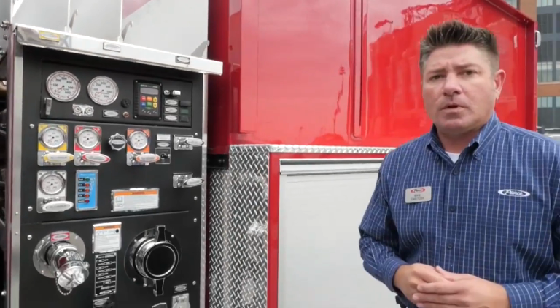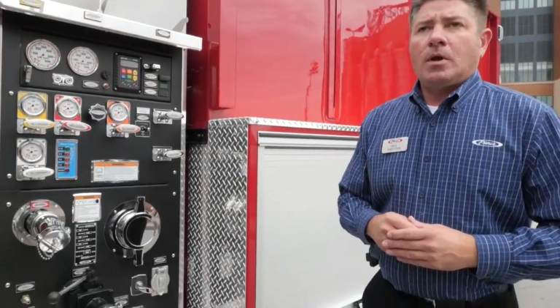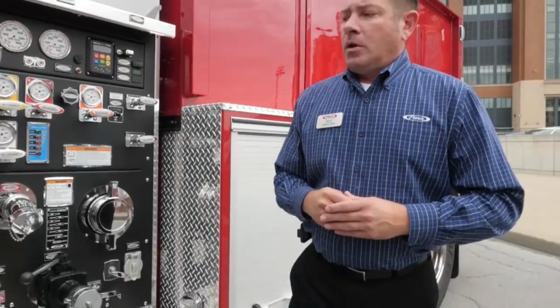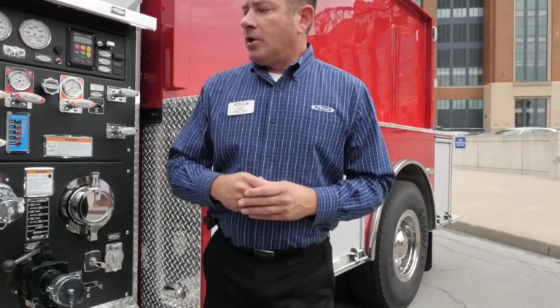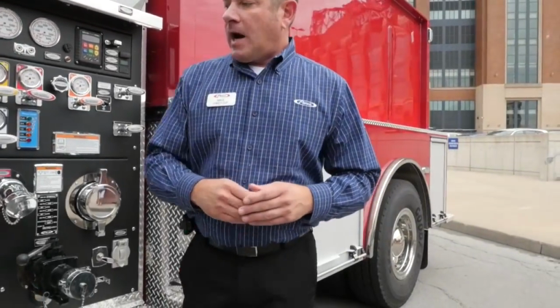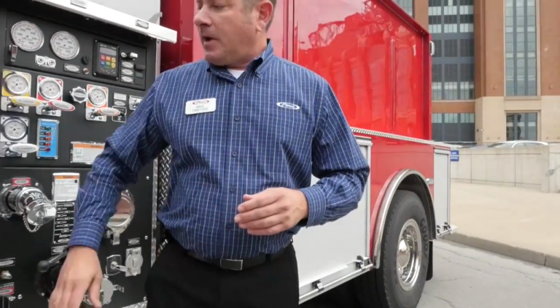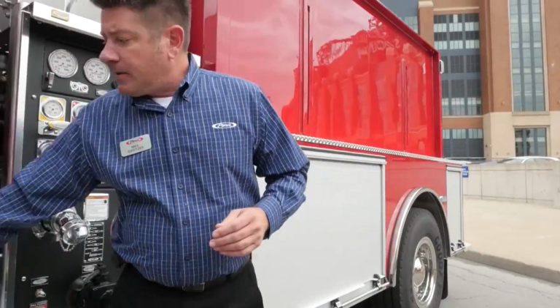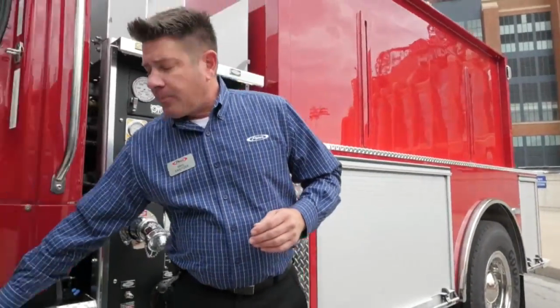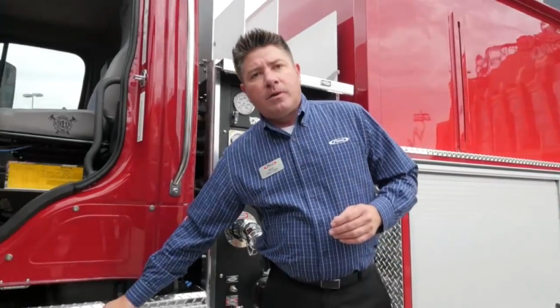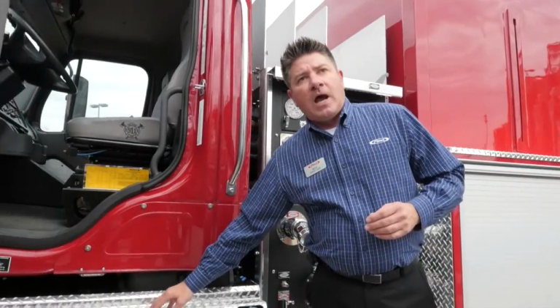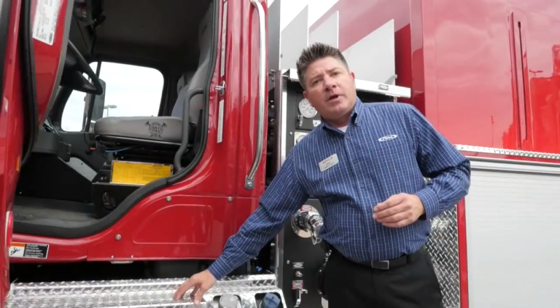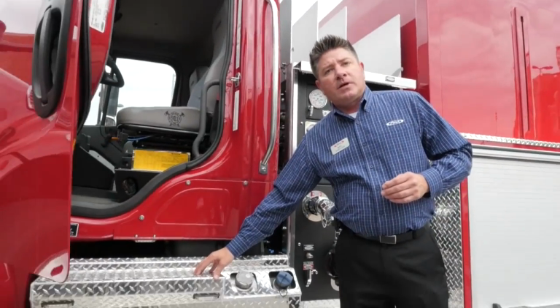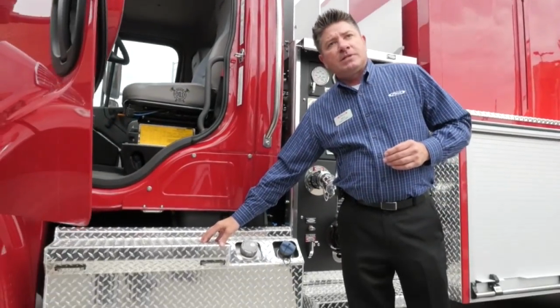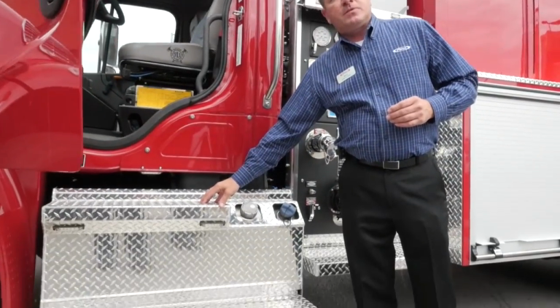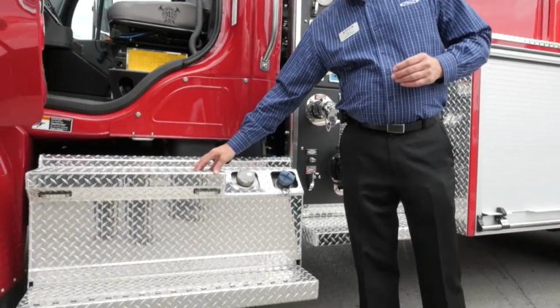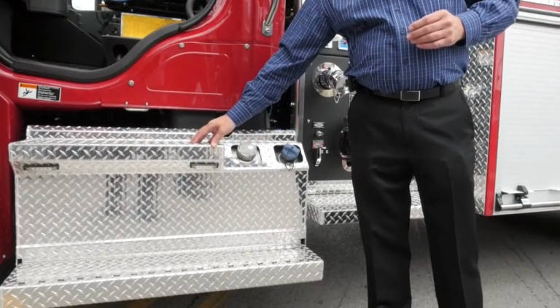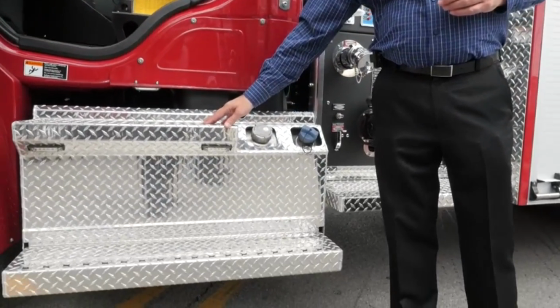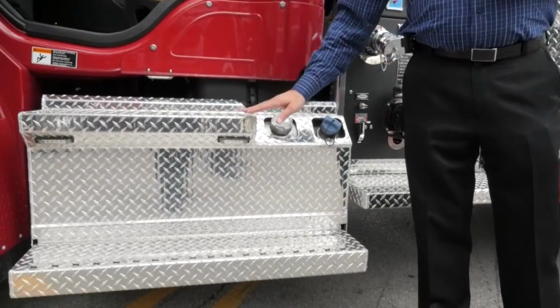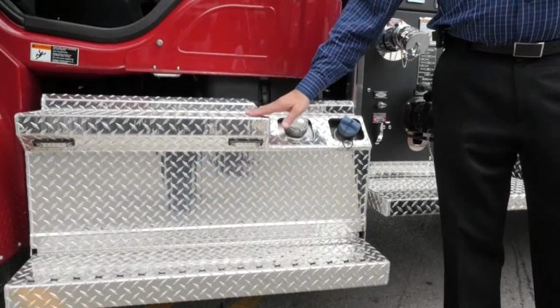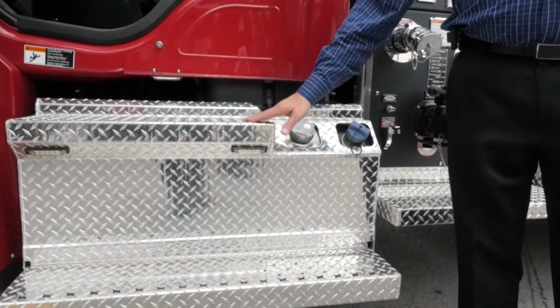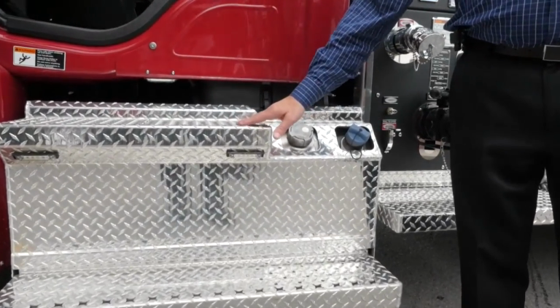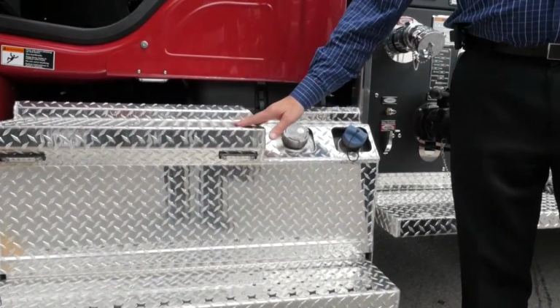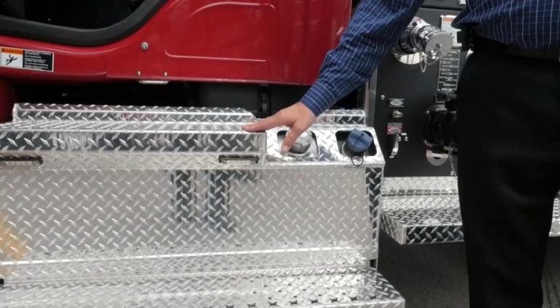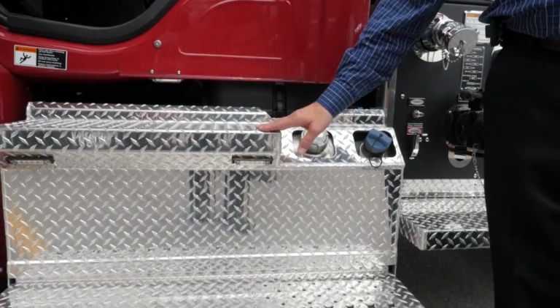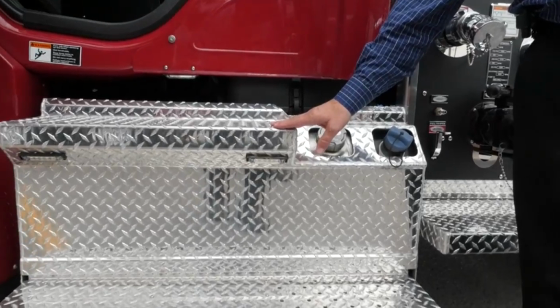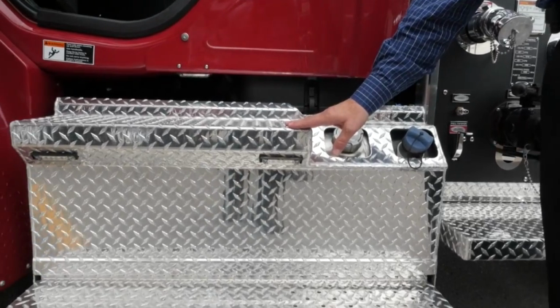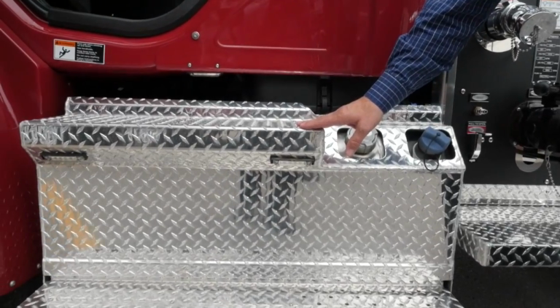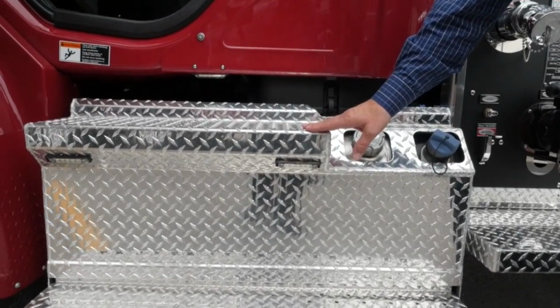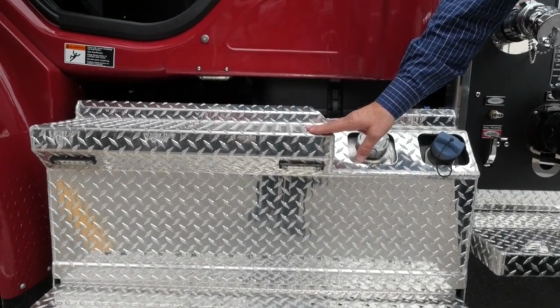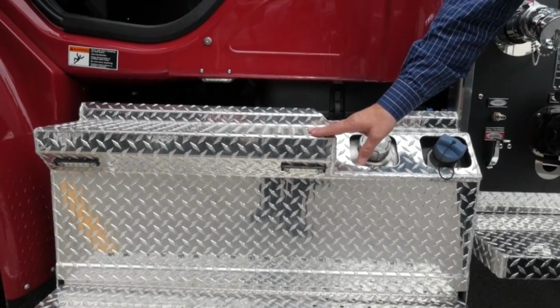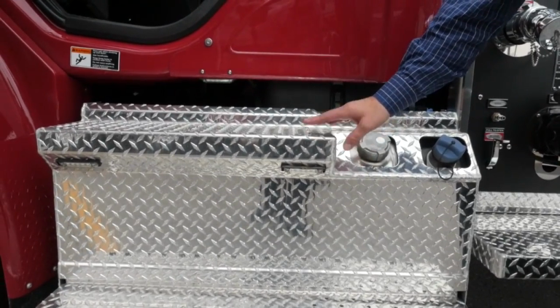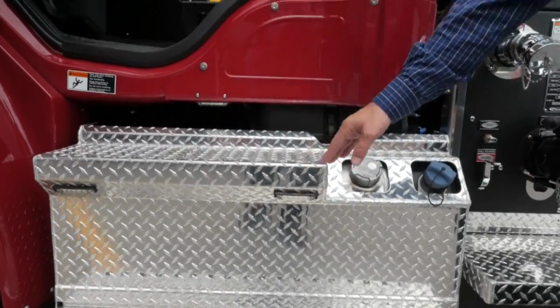You can also opt to add upgraded diamond plate cover steps, which have a more aggressive tread for severe weather conditions.